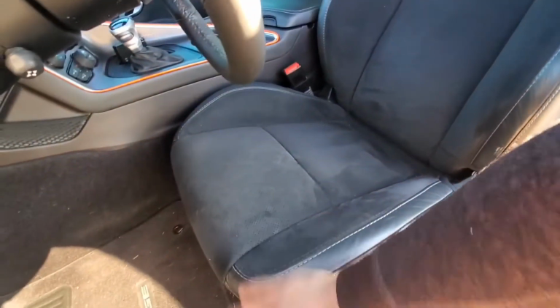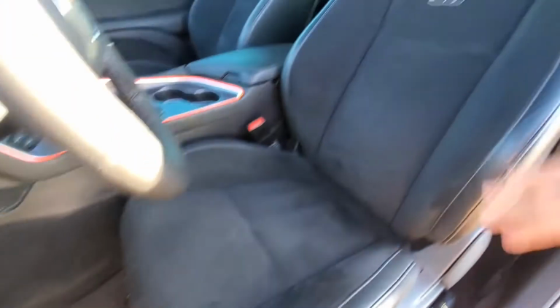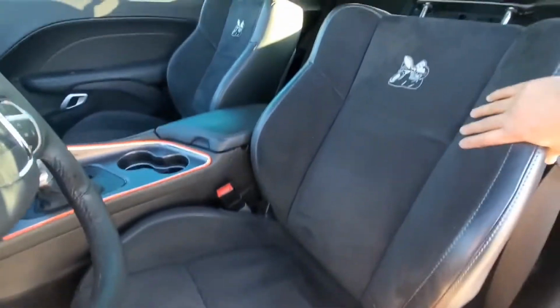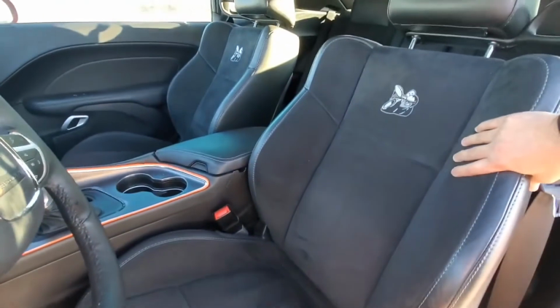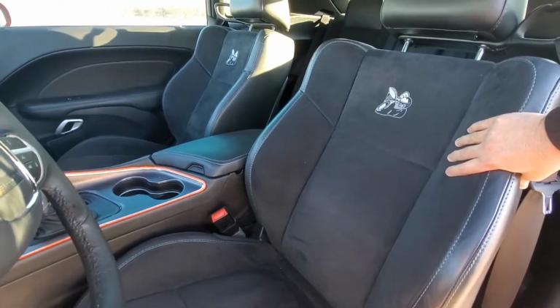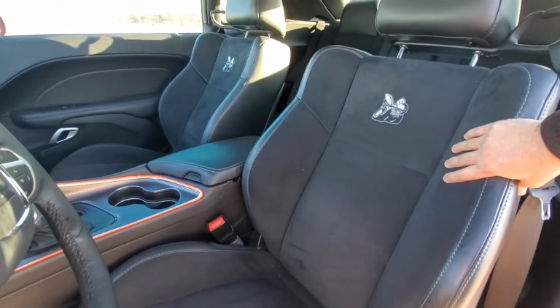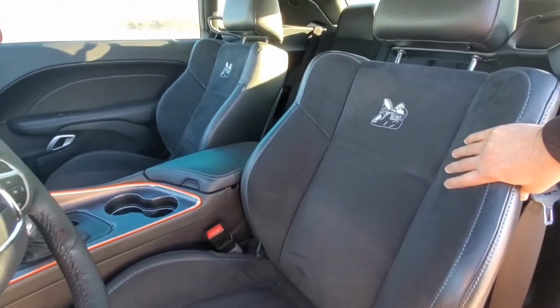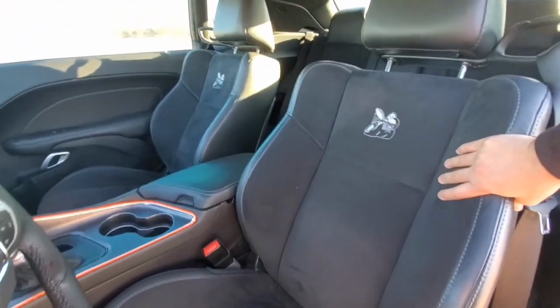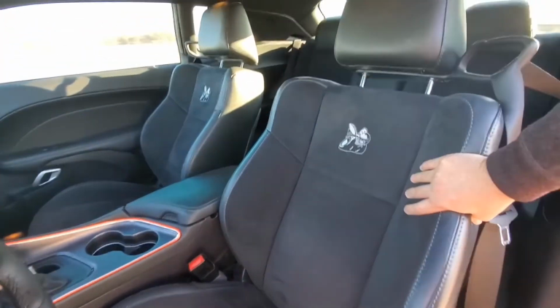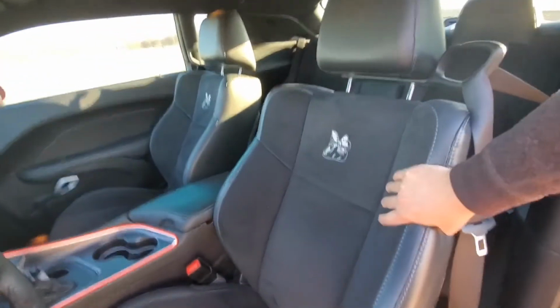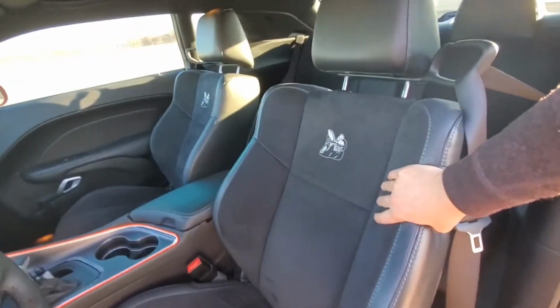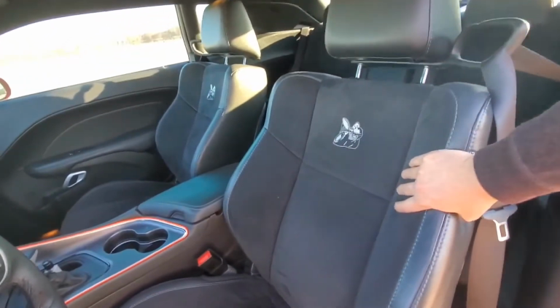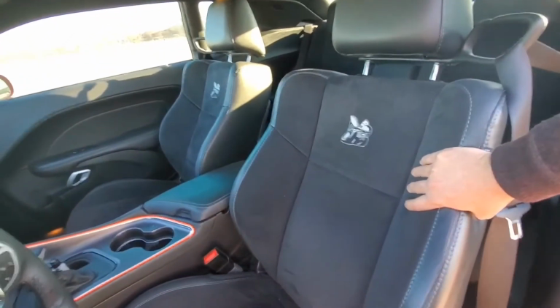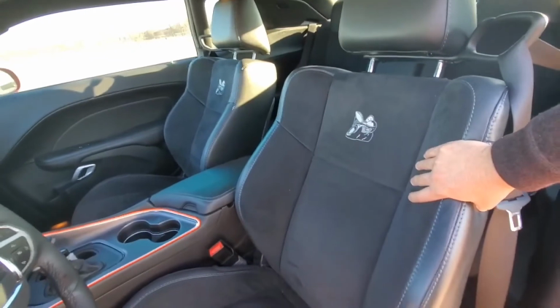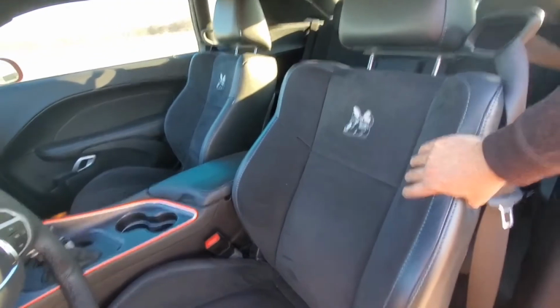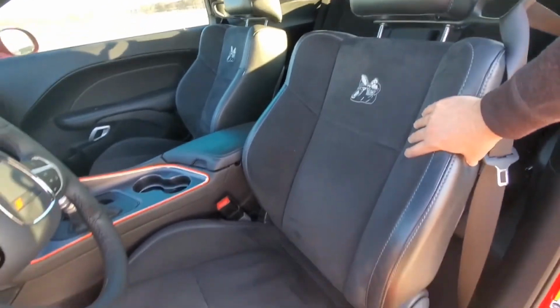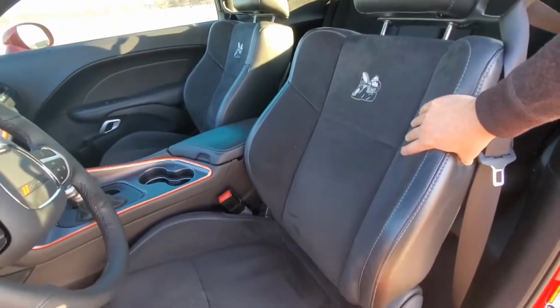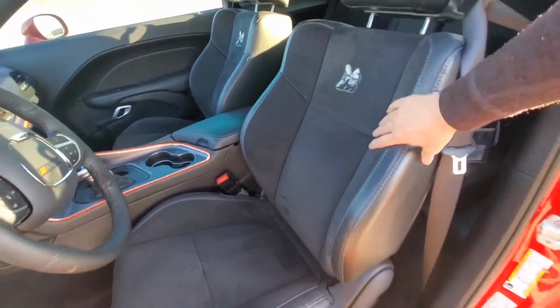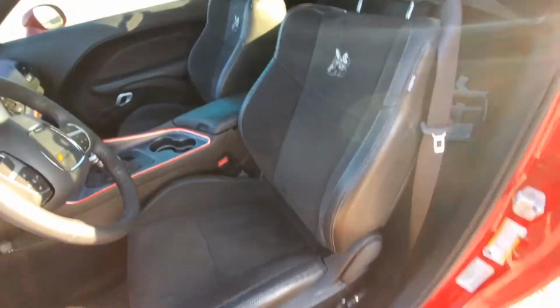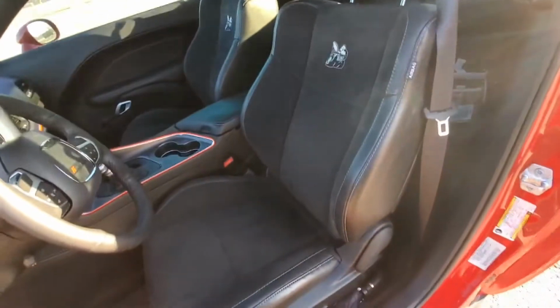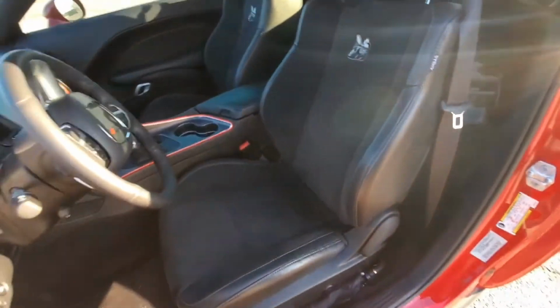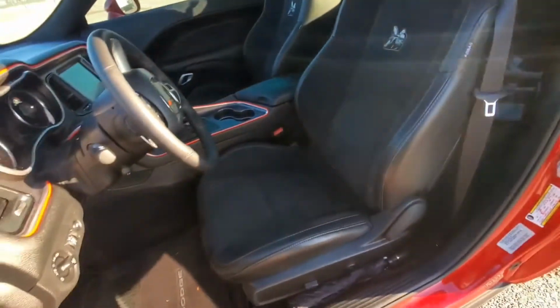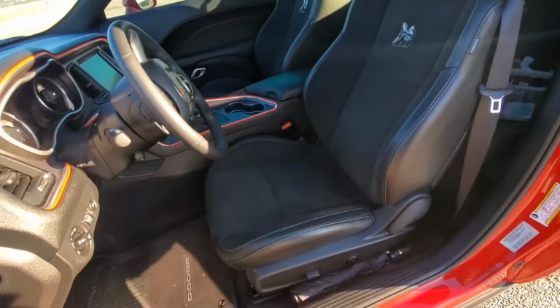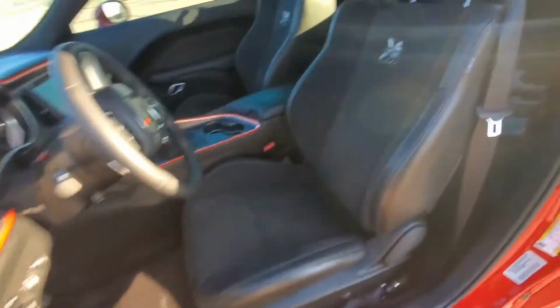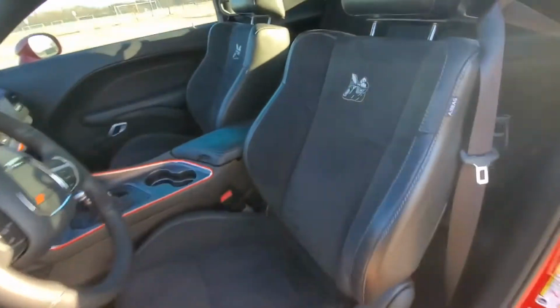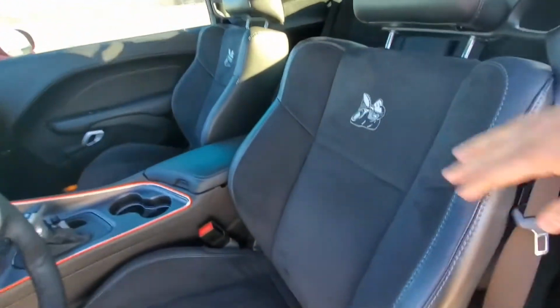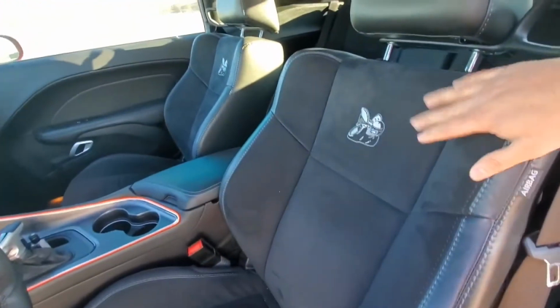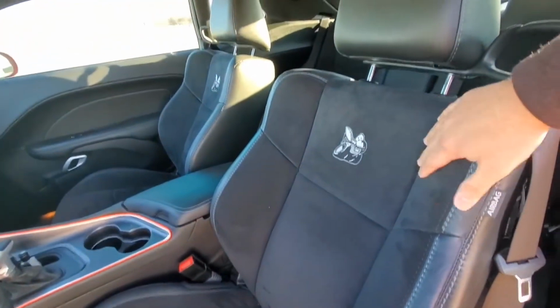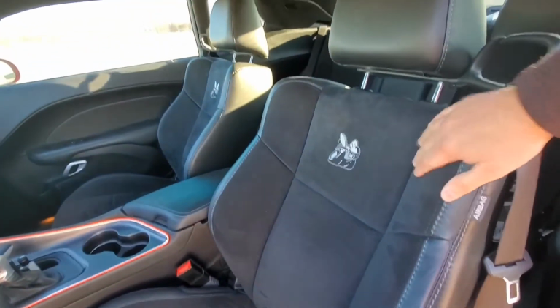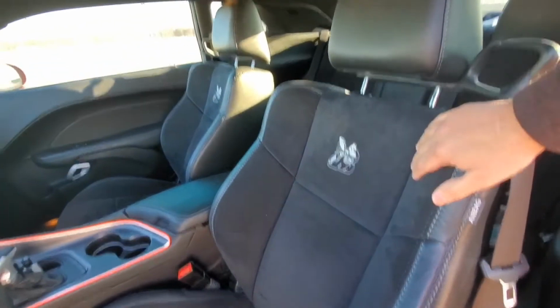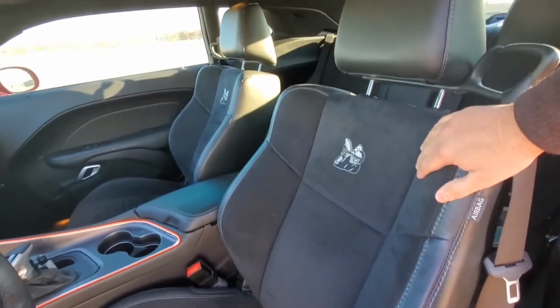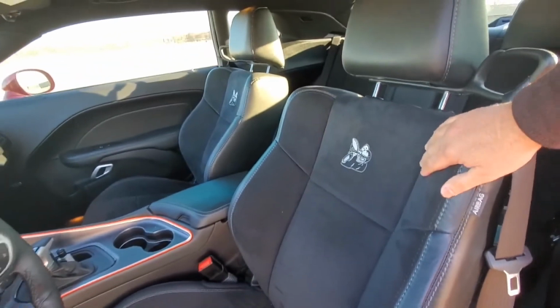Very comfortable. I'm not a big guy, but some people are like 6'2" and they say they sit pretty comfortably in their Challenger. So definitely that's the fourth thing I like about my Dodge Challenger Scat Pack.